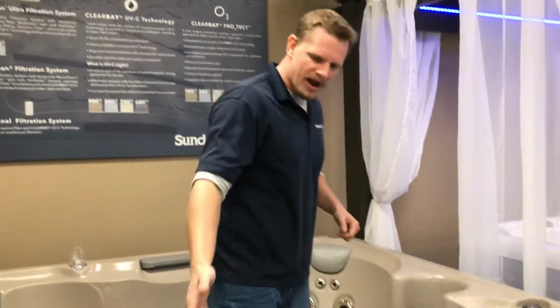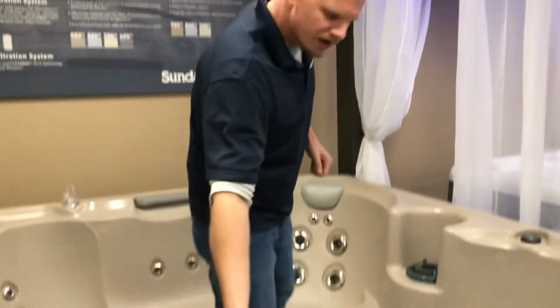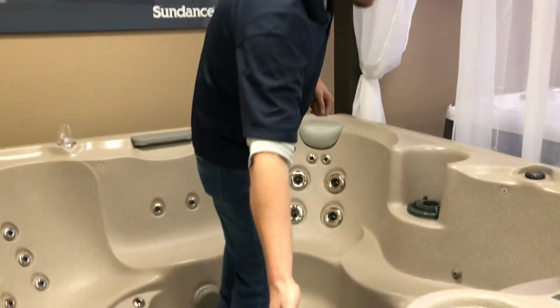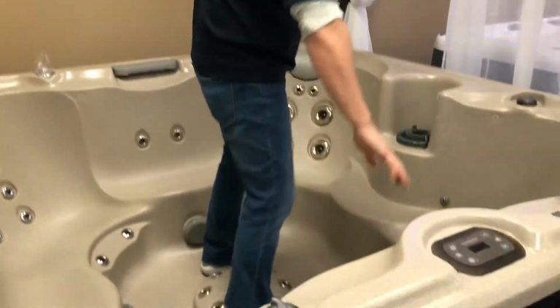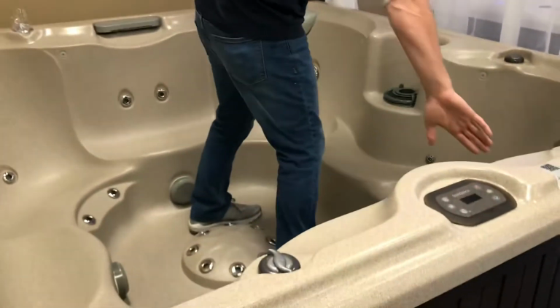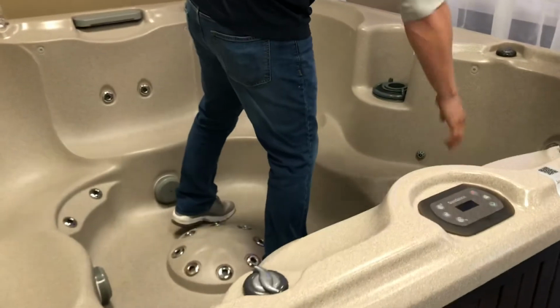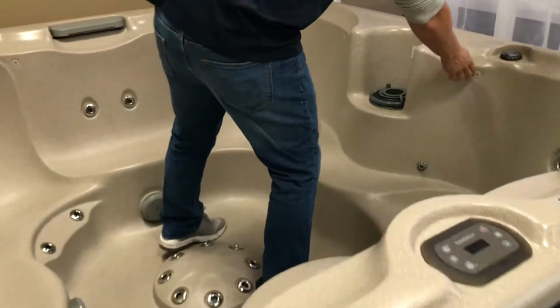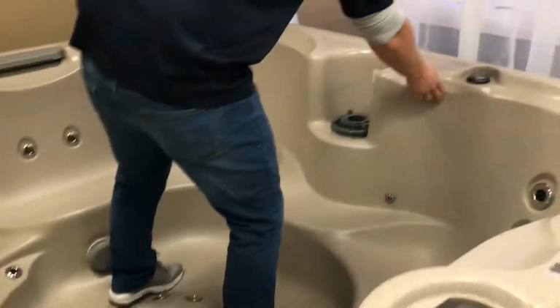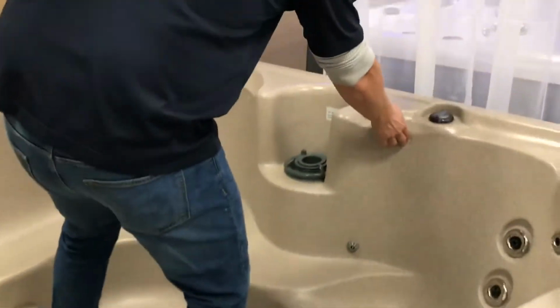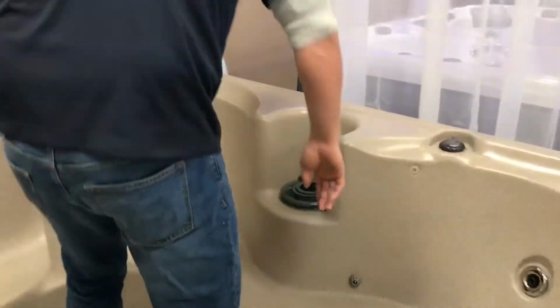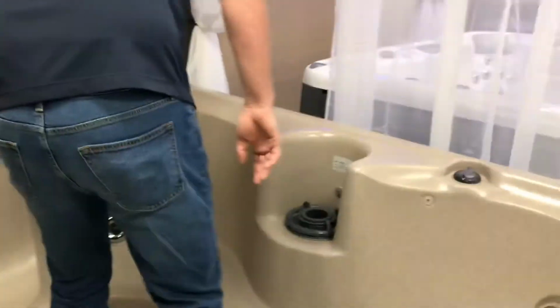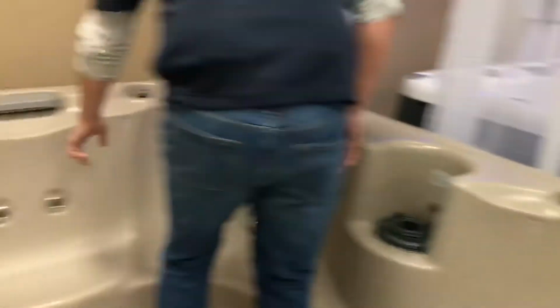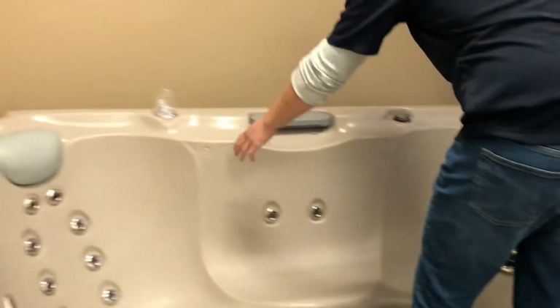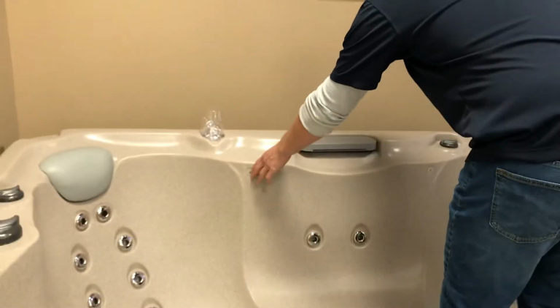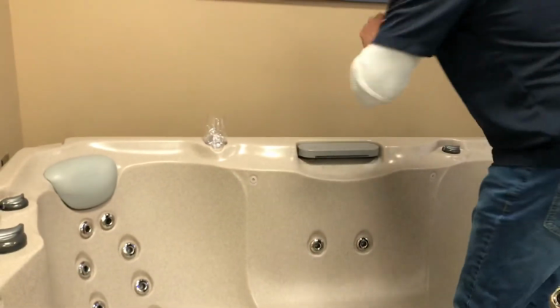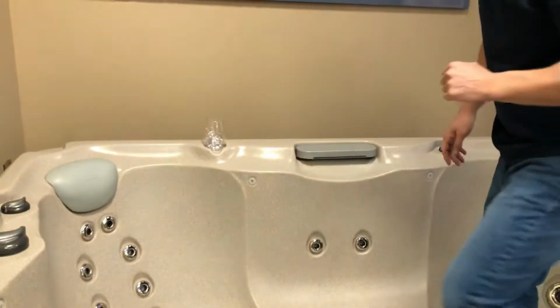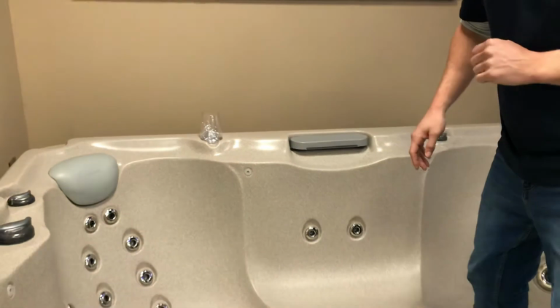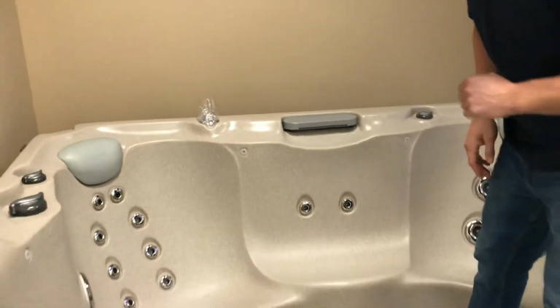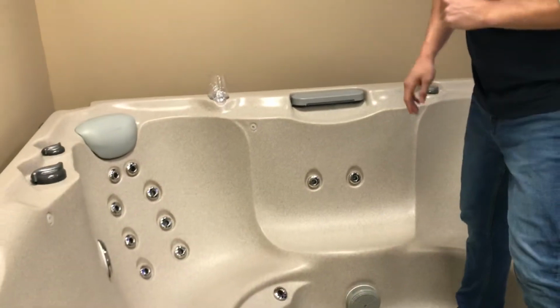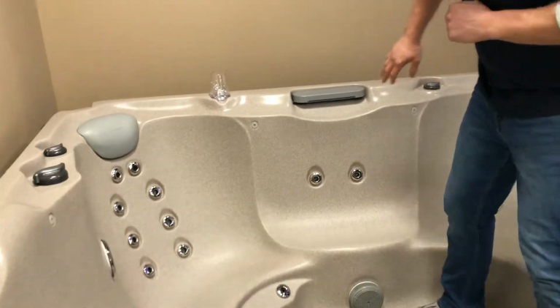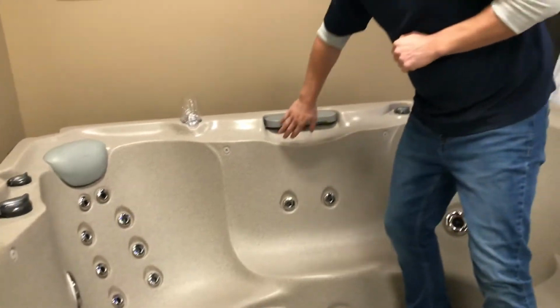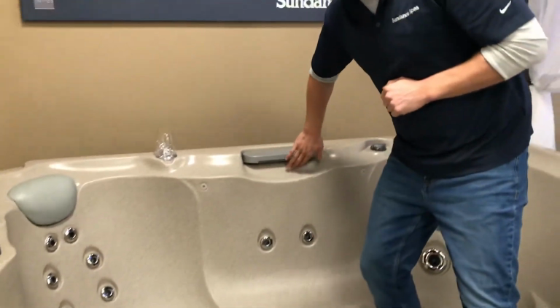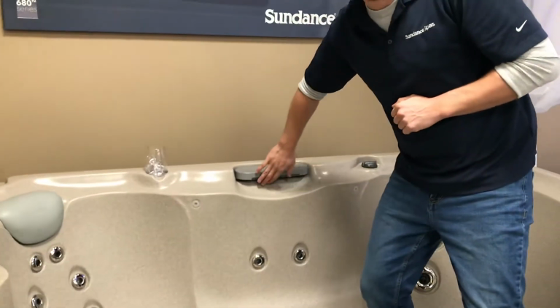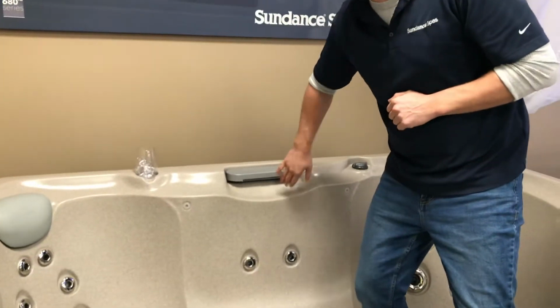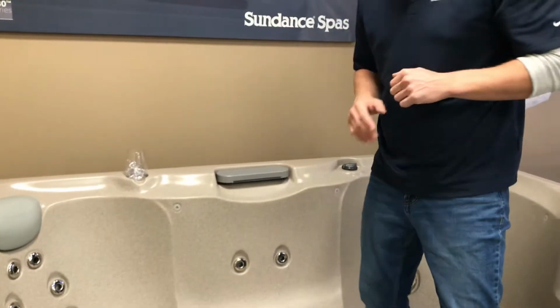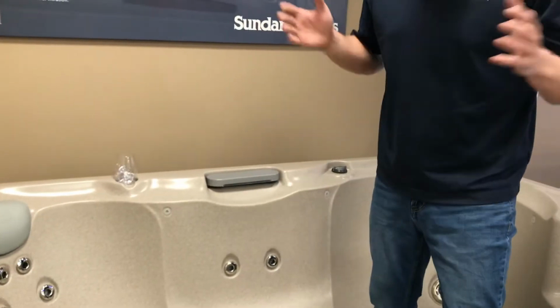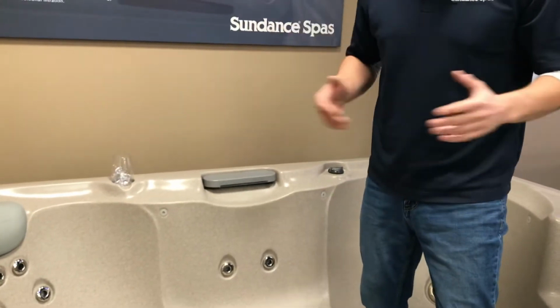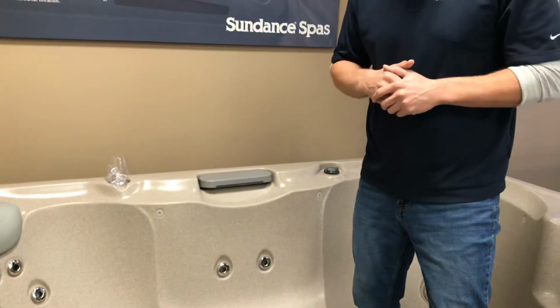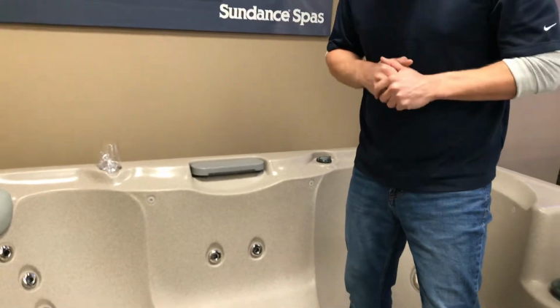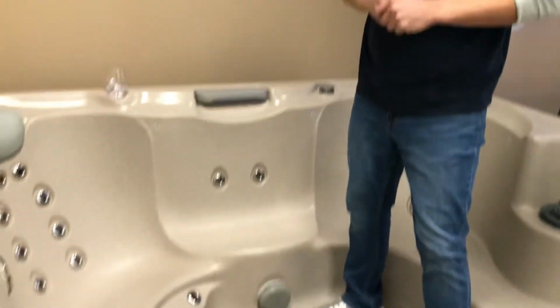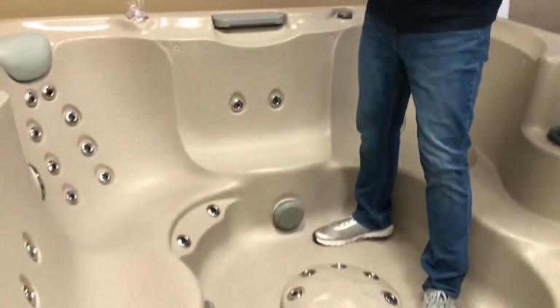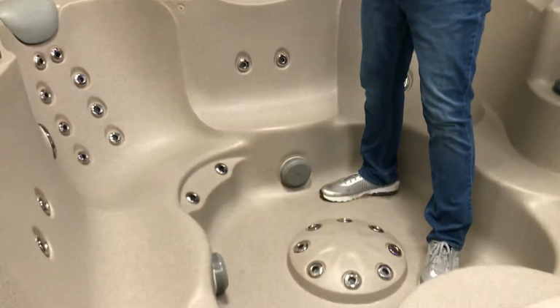Around here, these are lights. When you look at the 680 and you see these little lenses, those are your lights. There's also a lighted waterfall here as well, so plenty of lights in the hot tub.